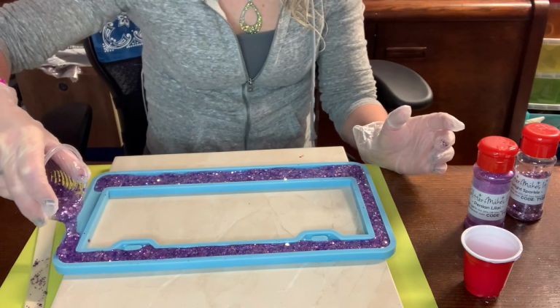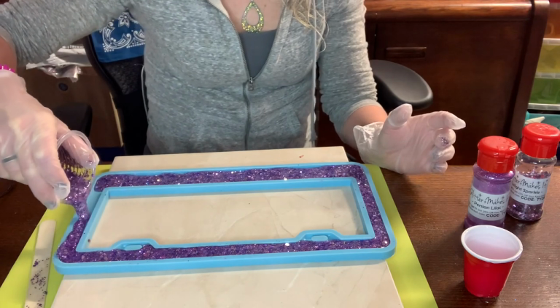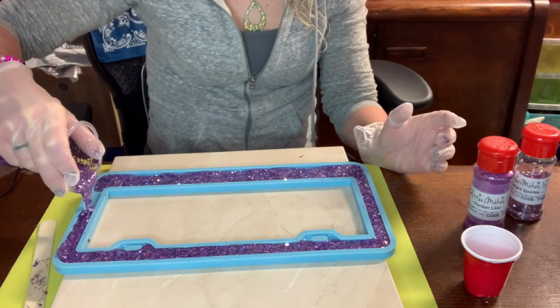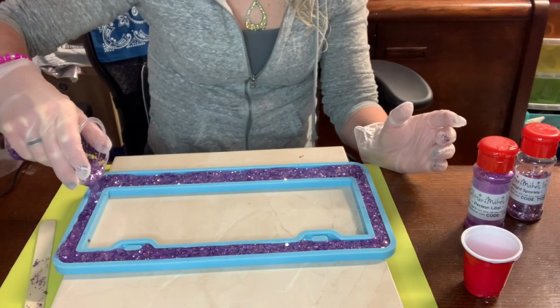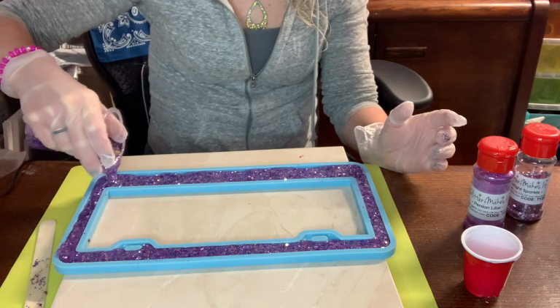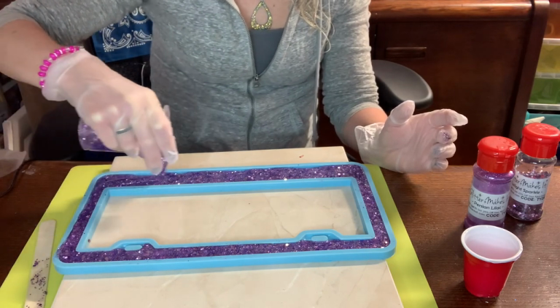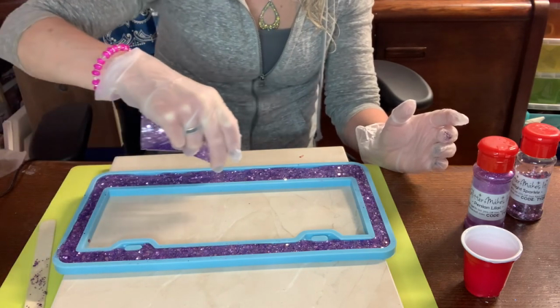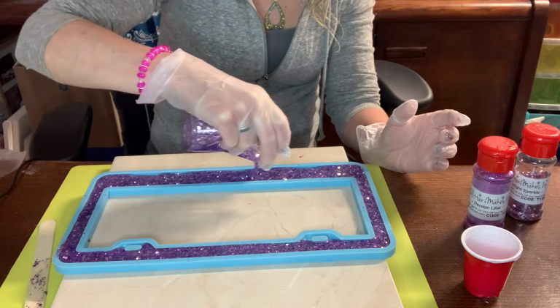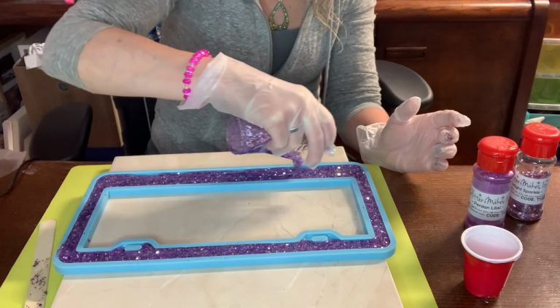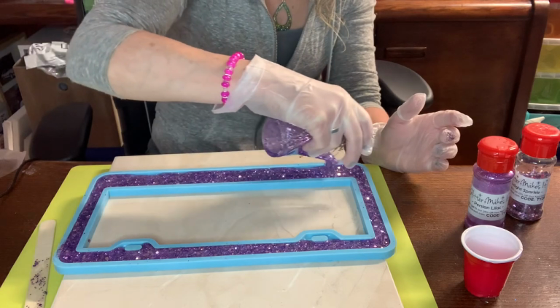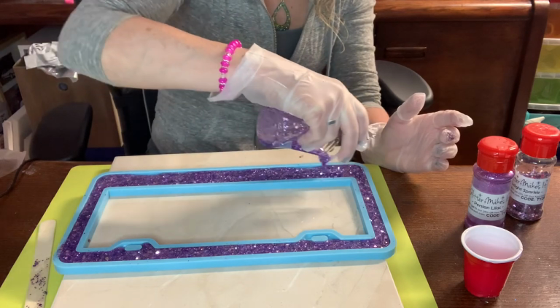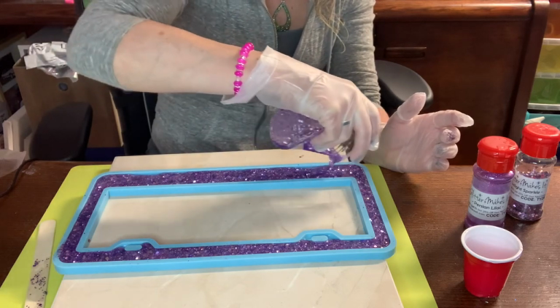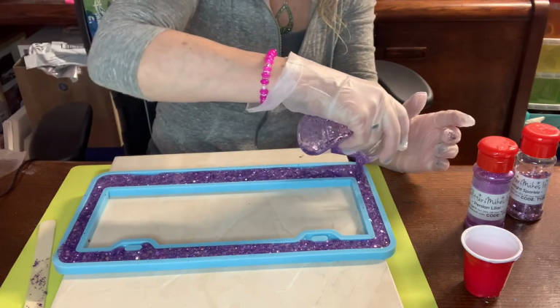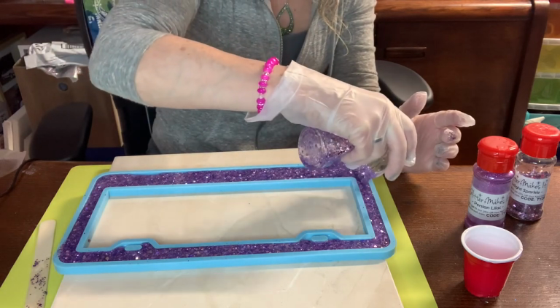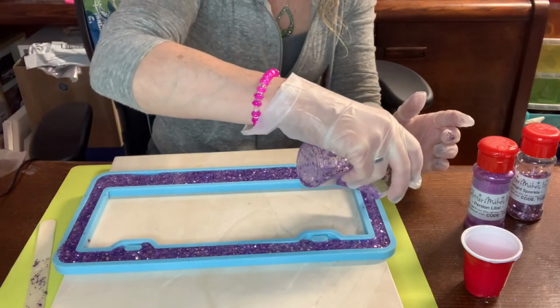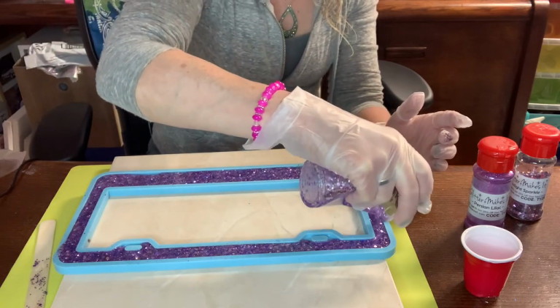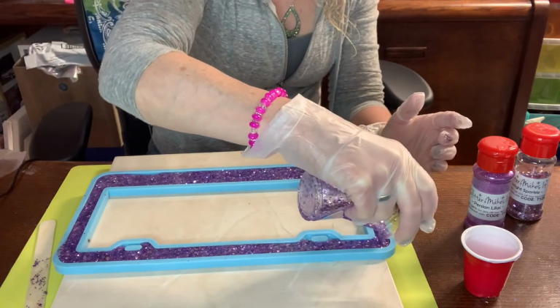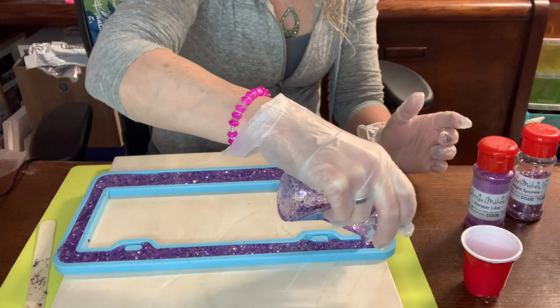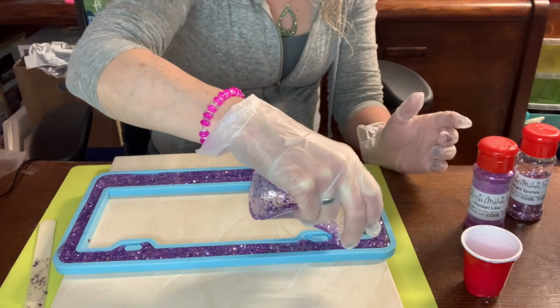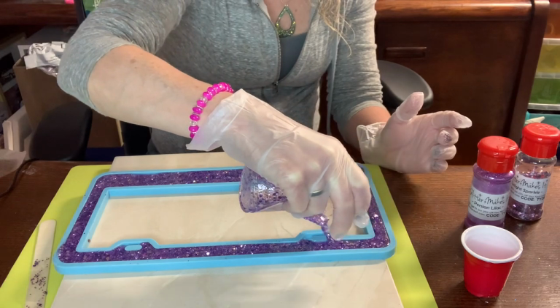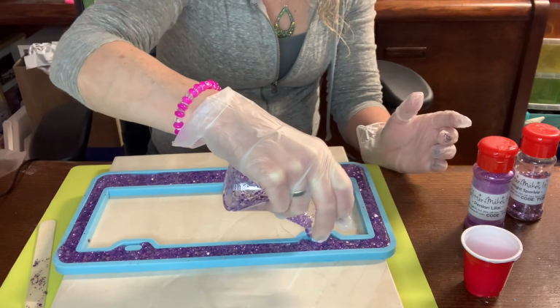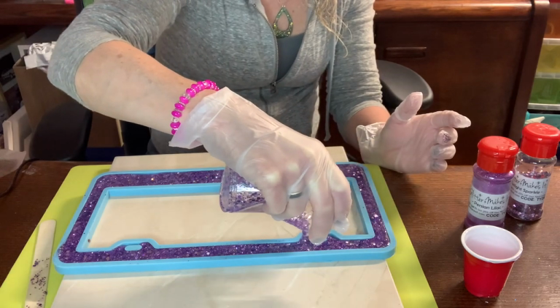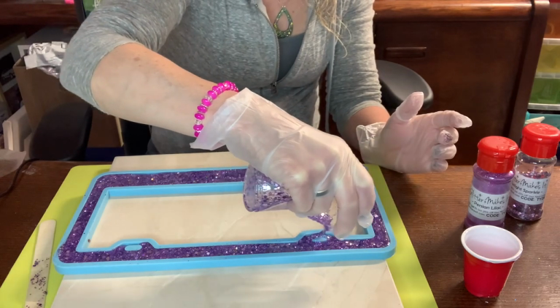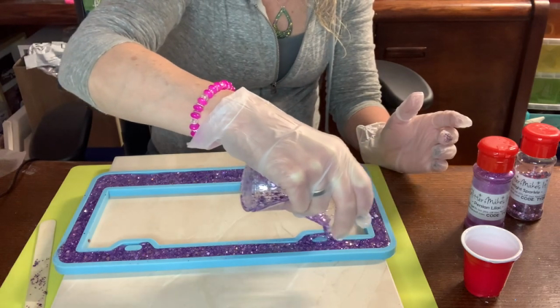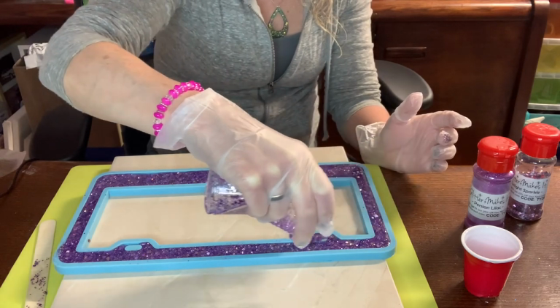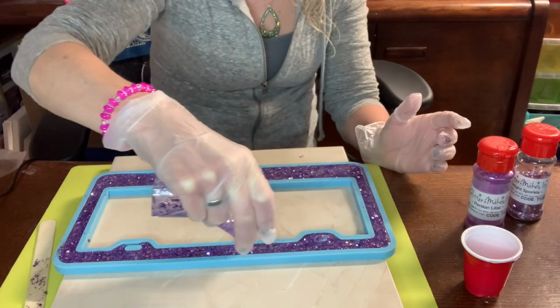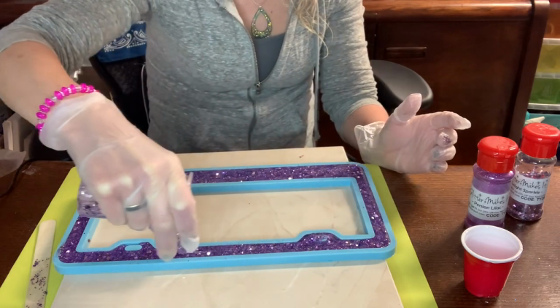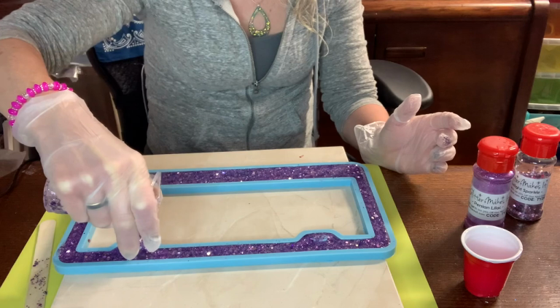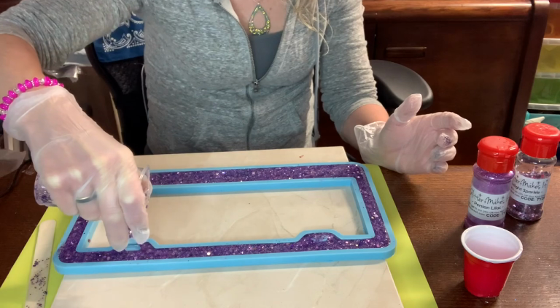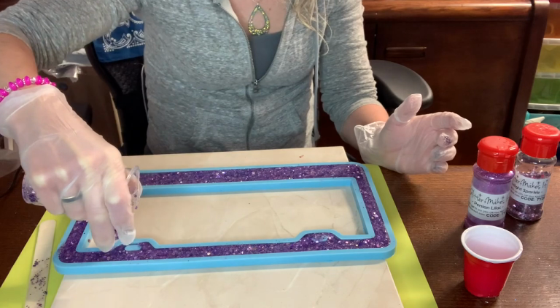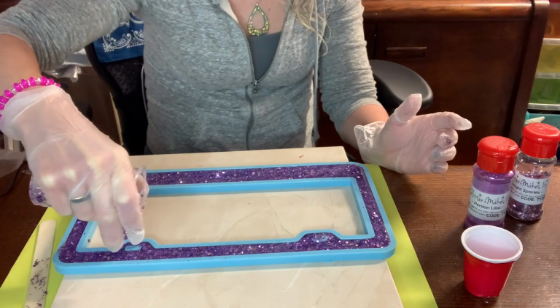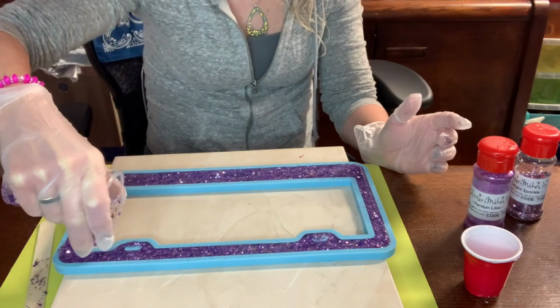I'm basically pouring it around until it fills — this is exactly what I need for this frame. I've done a couple of these so I know this is exactly the right amount.